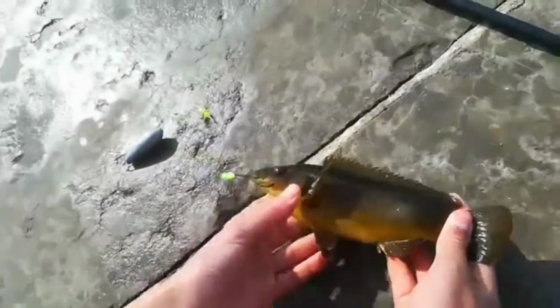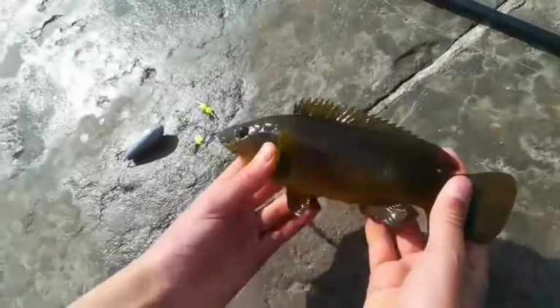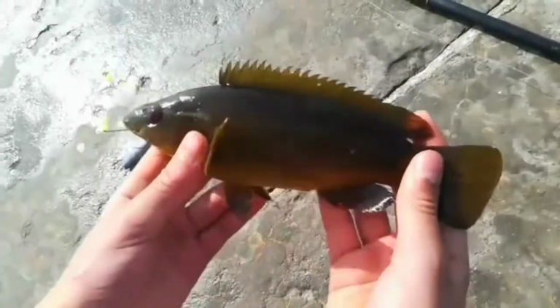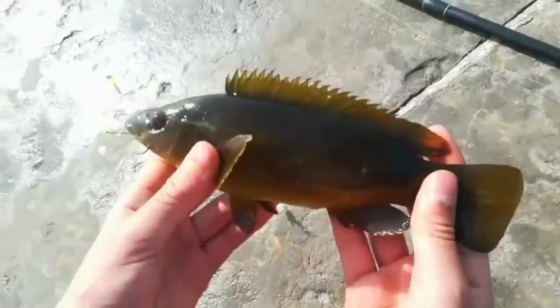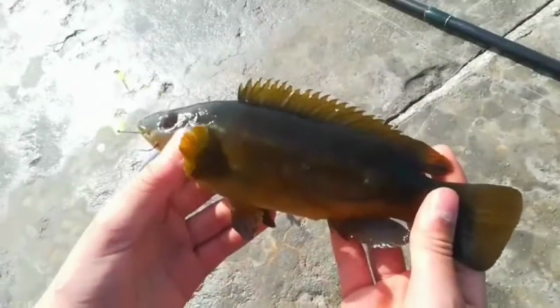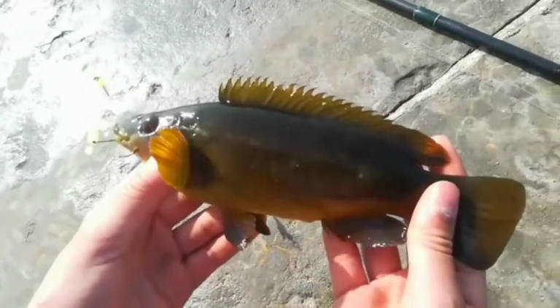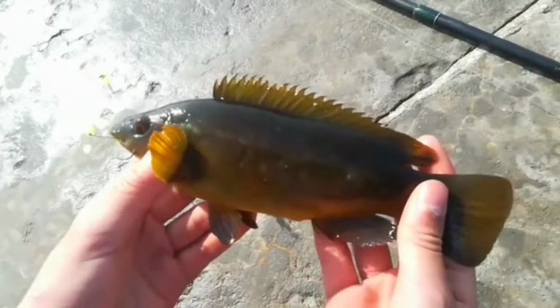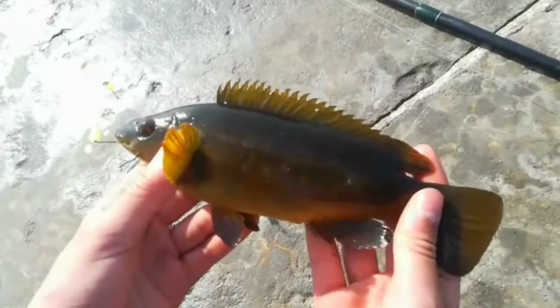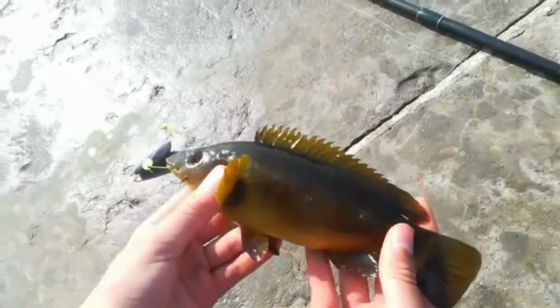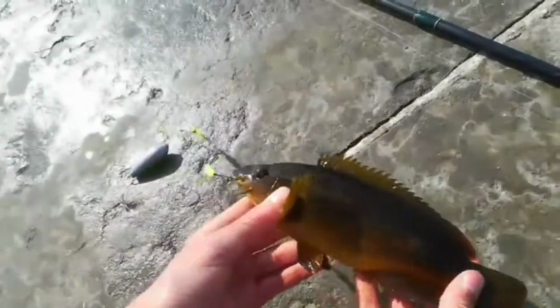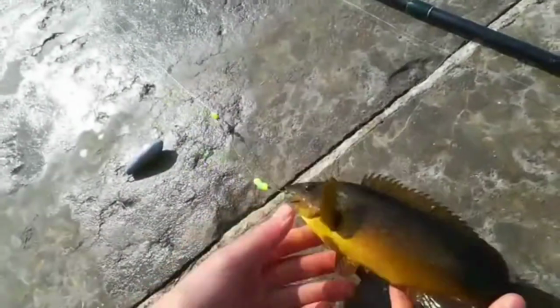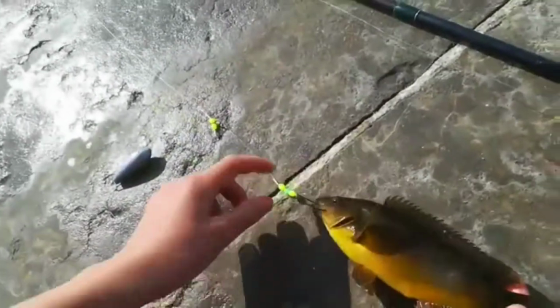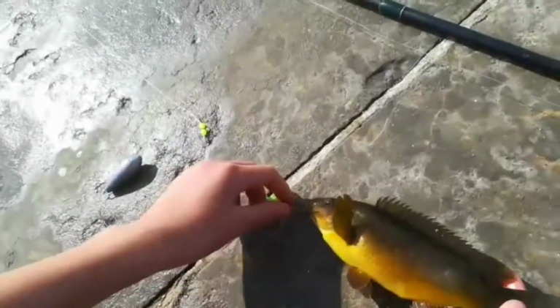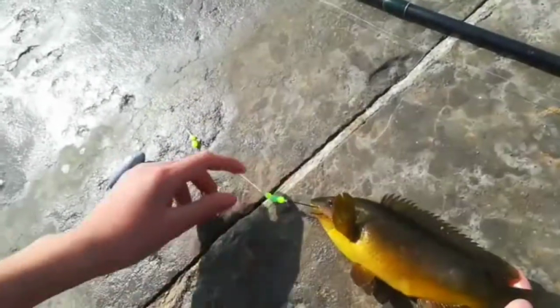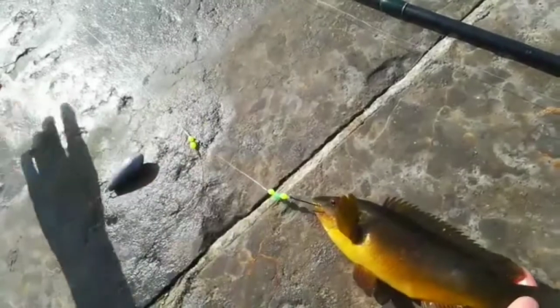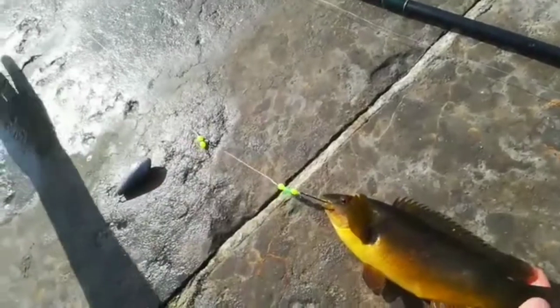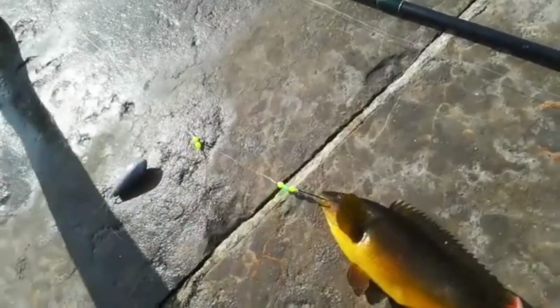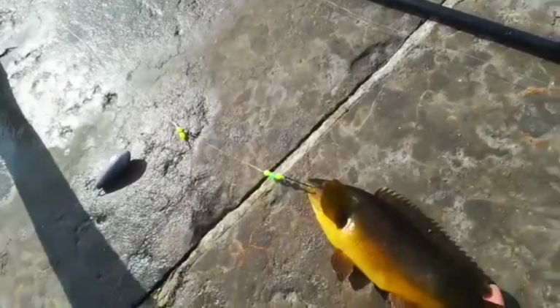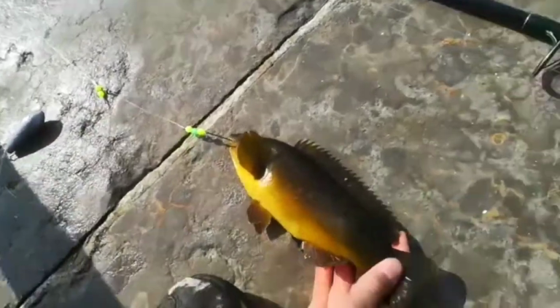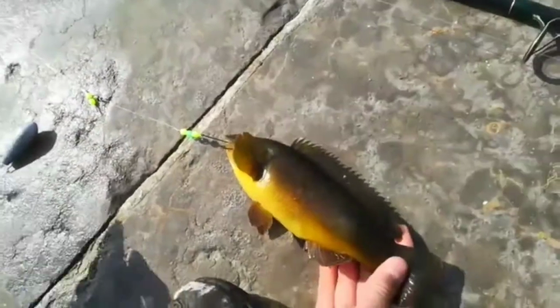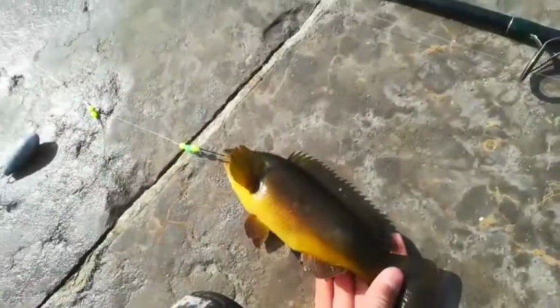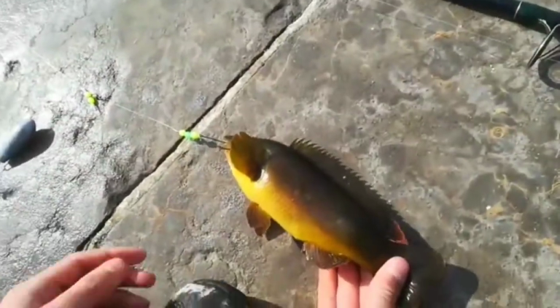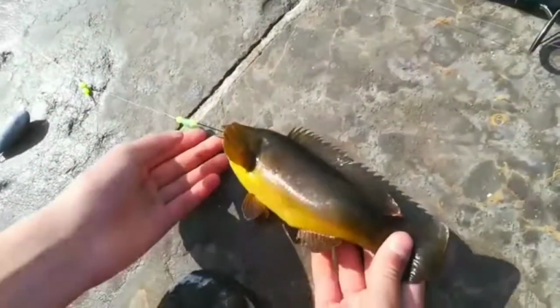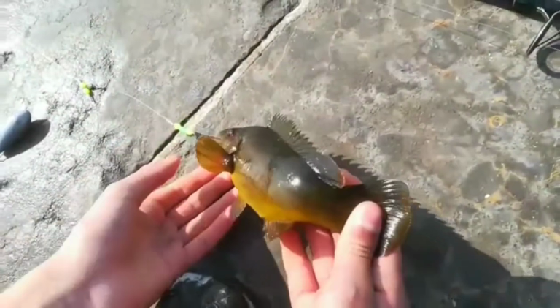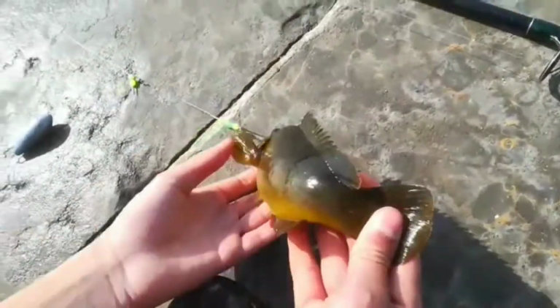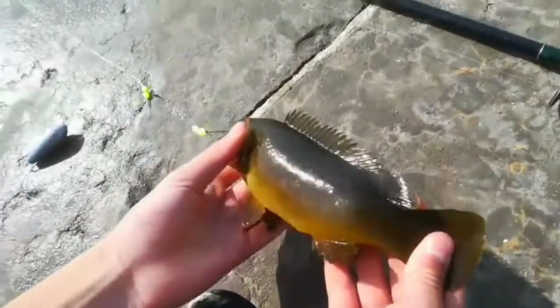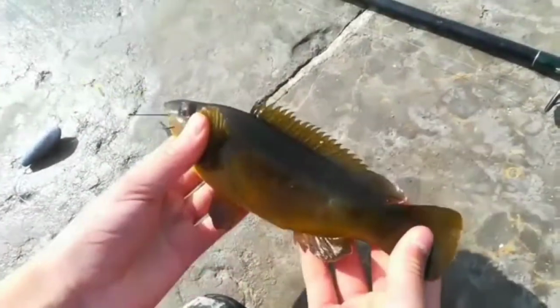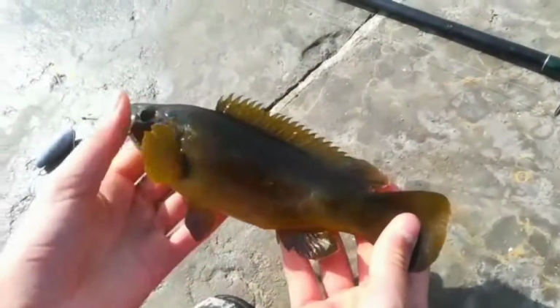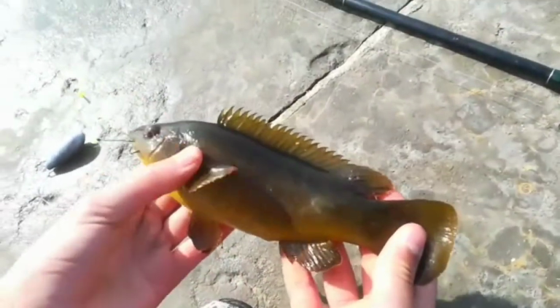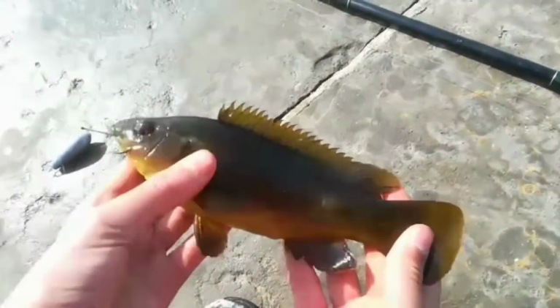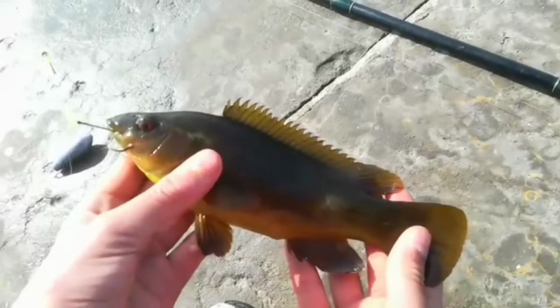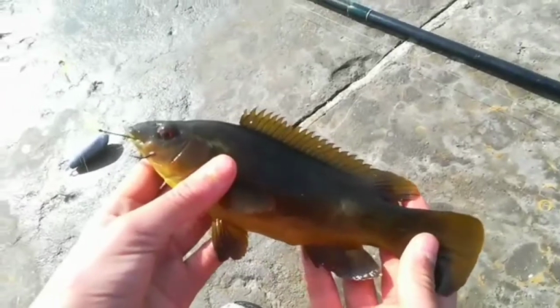Look at that — a ballin wrasse. It has eaten my ragworm here, and my ragworm is missing from up there. But there you have it, there's a juvenile ballin wrasse.